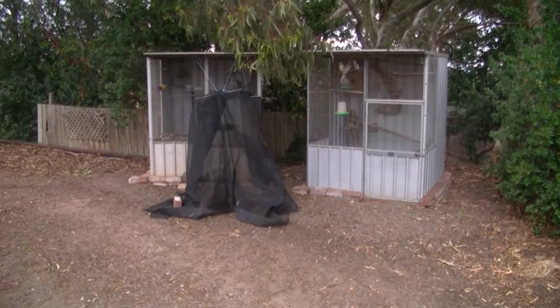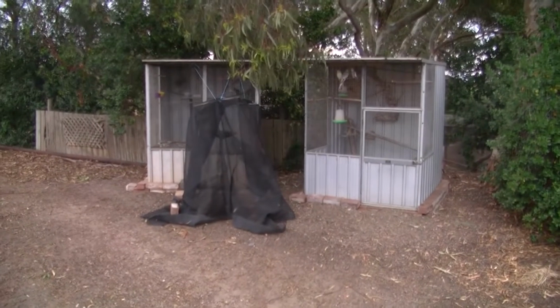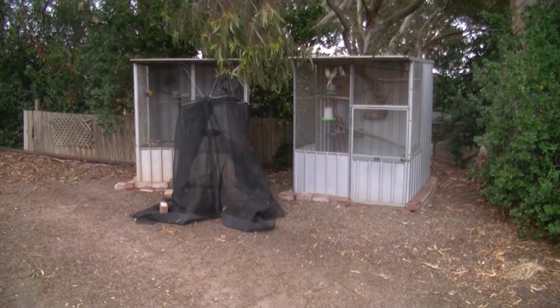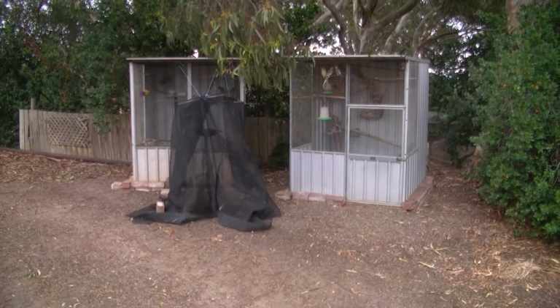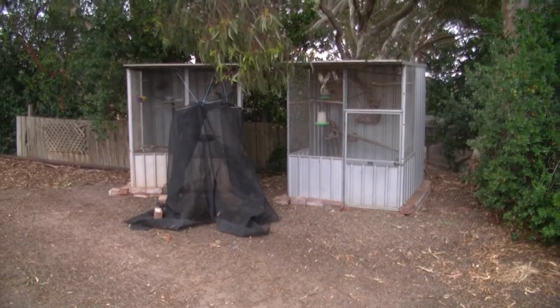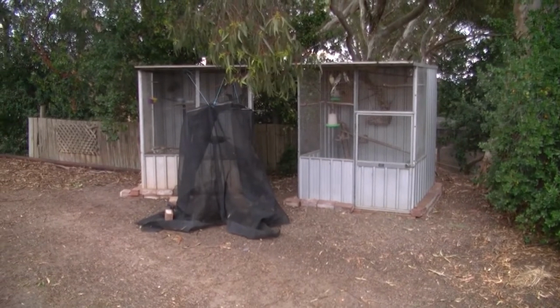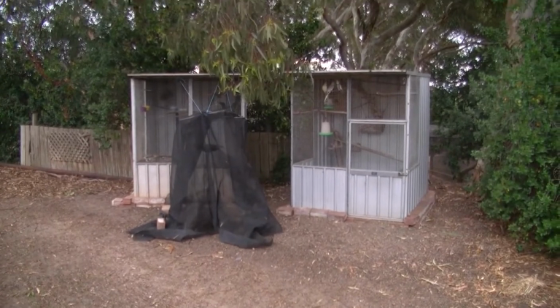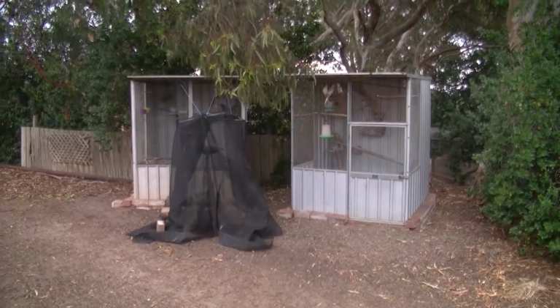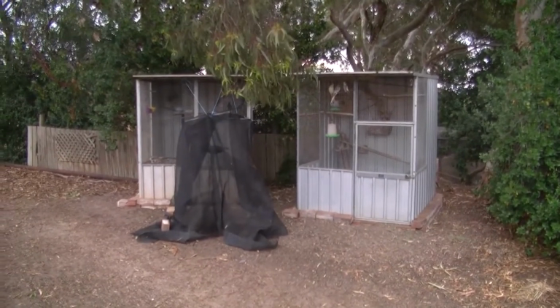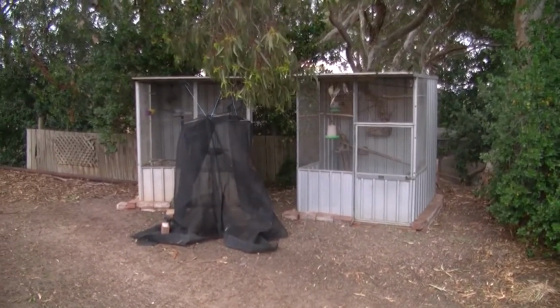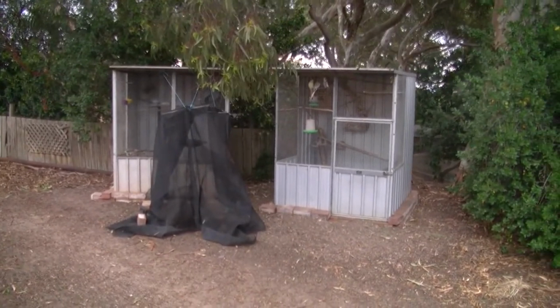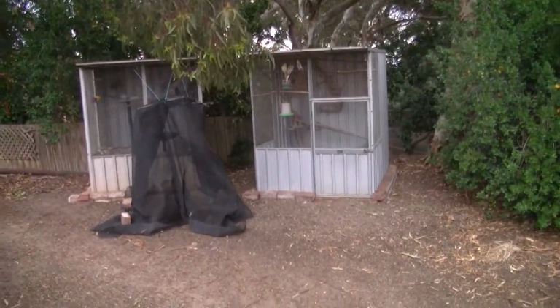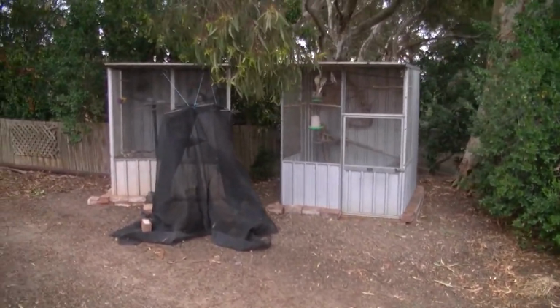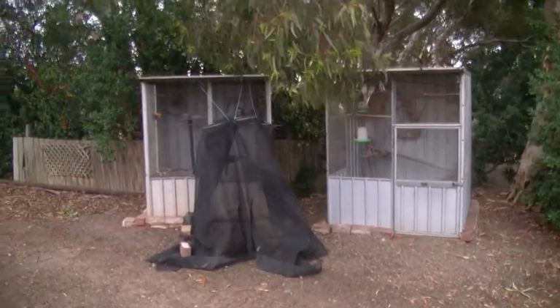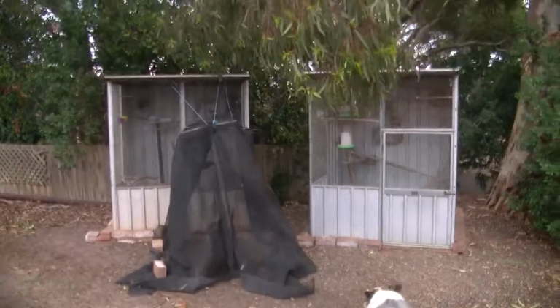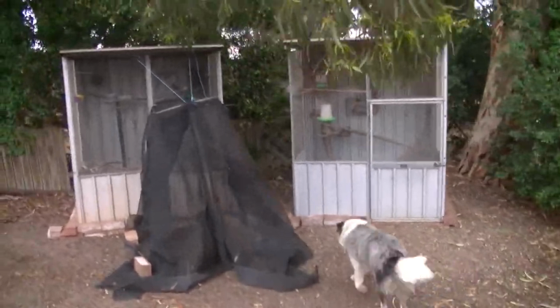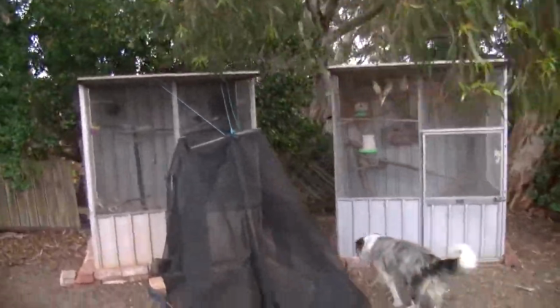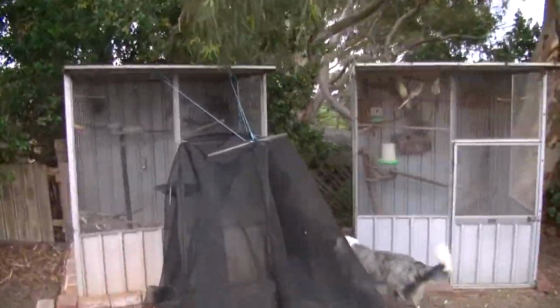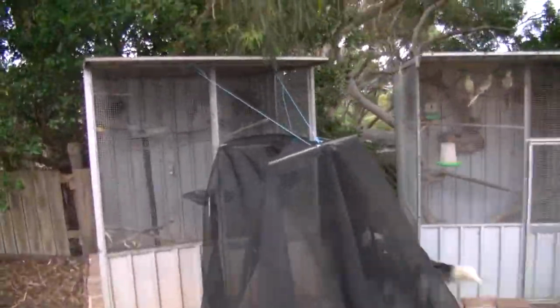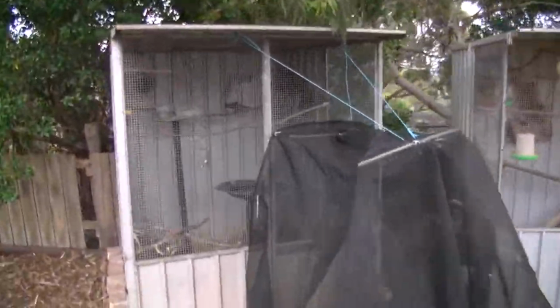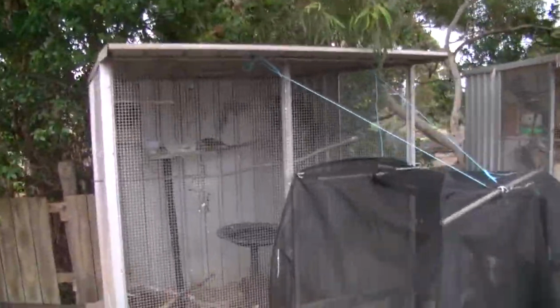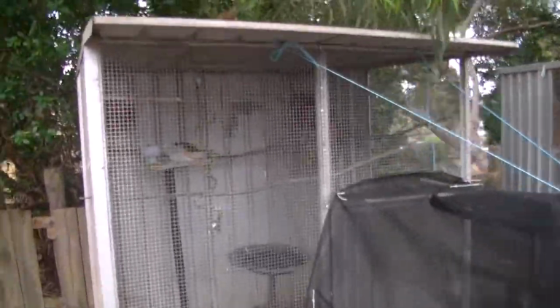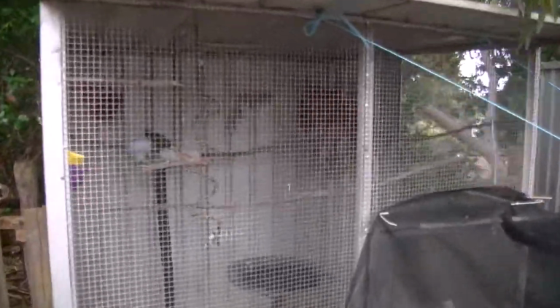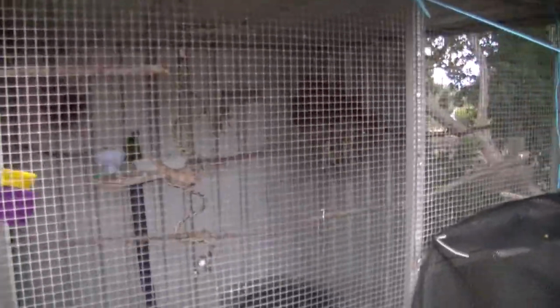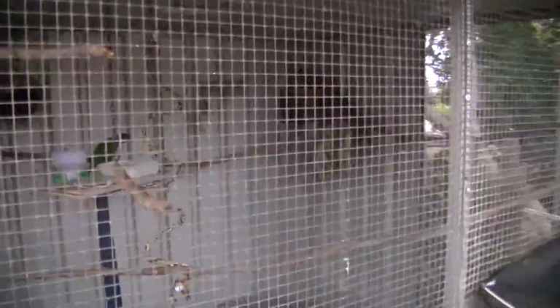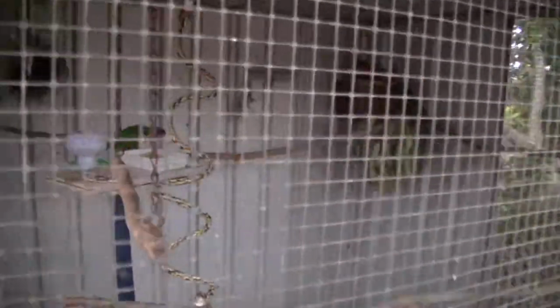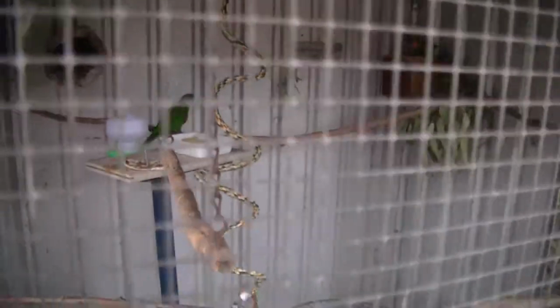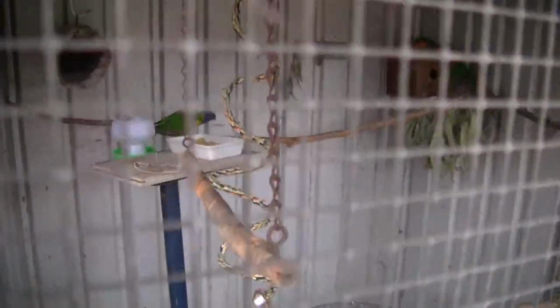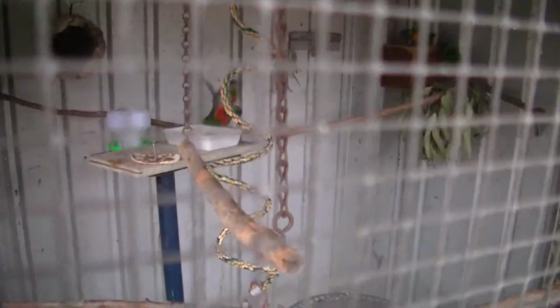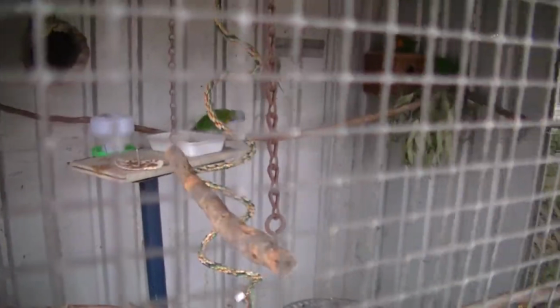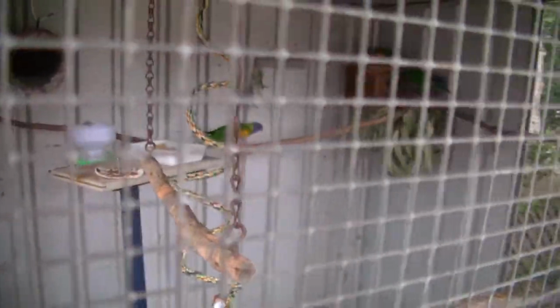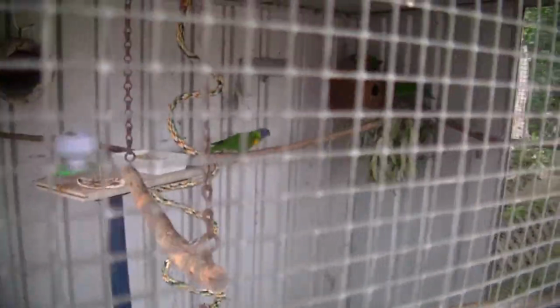G'day guys, Crazy Babybot here and today I'm going to give you an update. I've recently got a second aviary and what I've put in there are three rainbow lorikeets. Now they're all hand reared so they're super tame. I'll jump in there now and show you them.